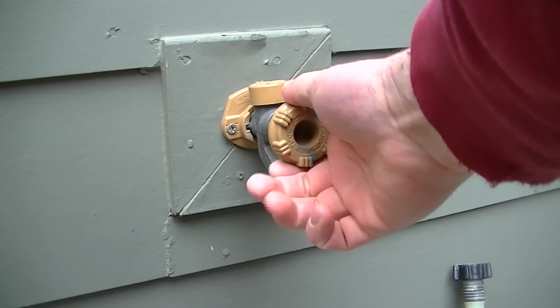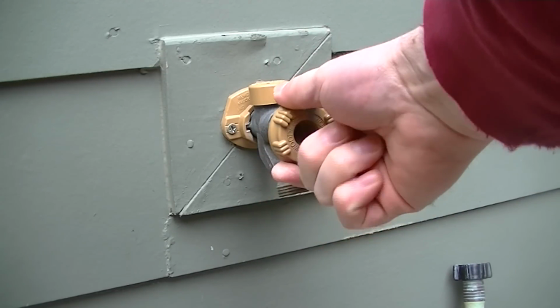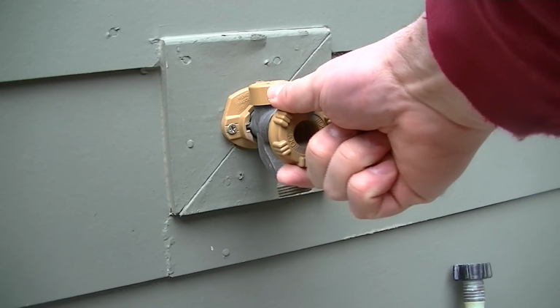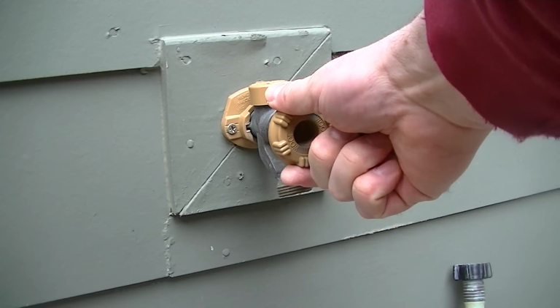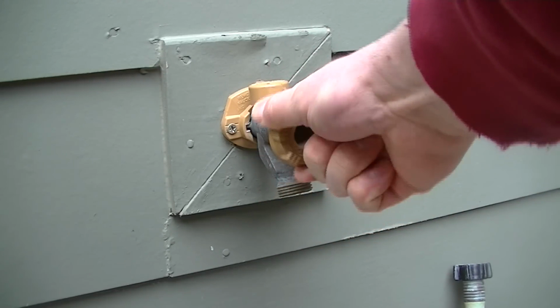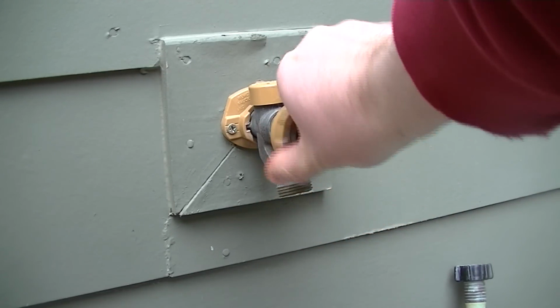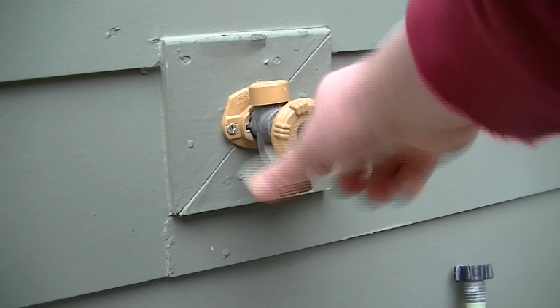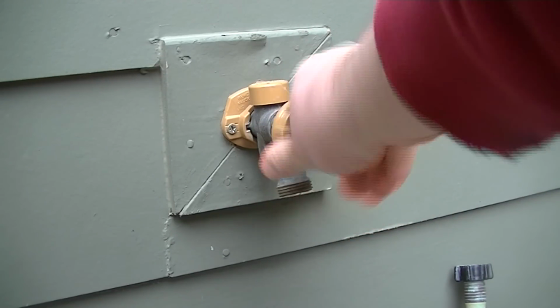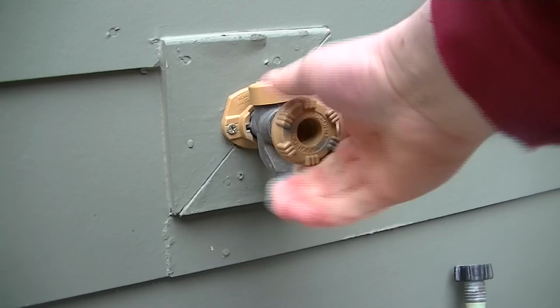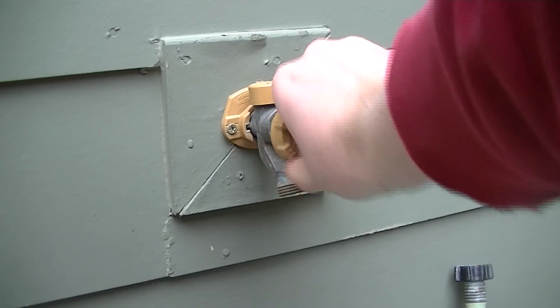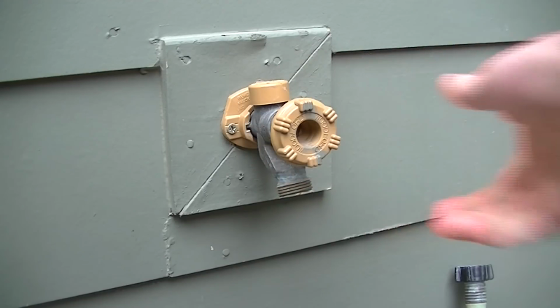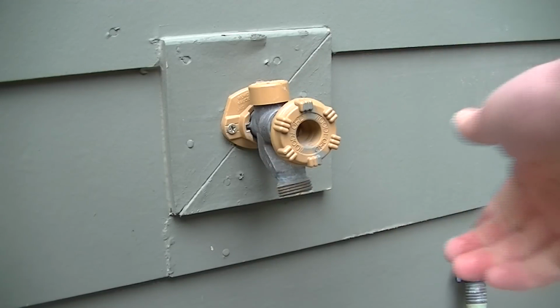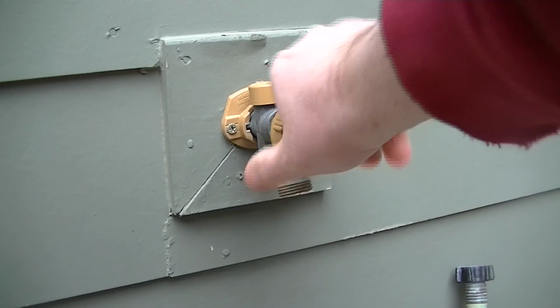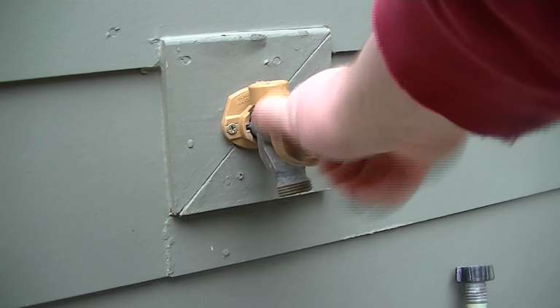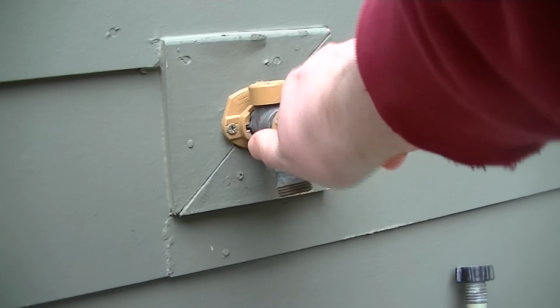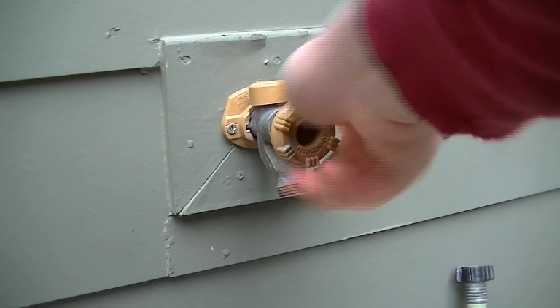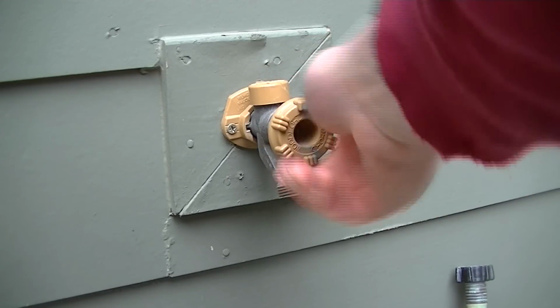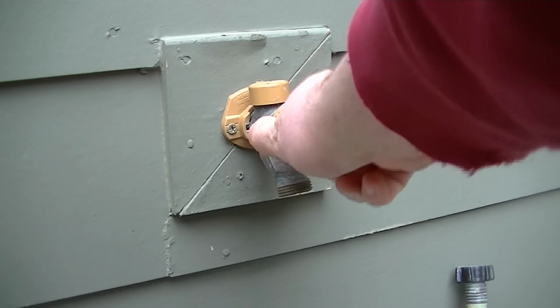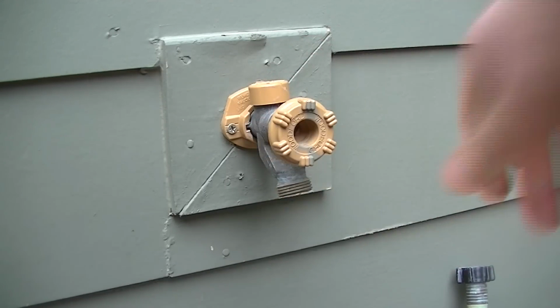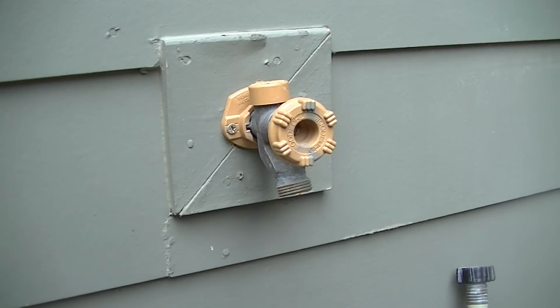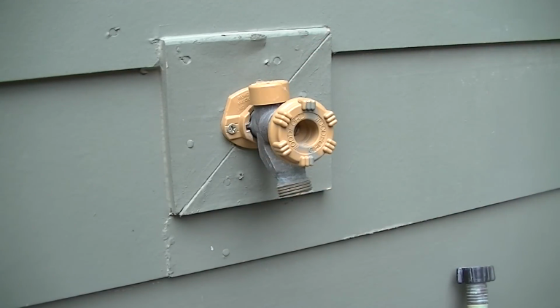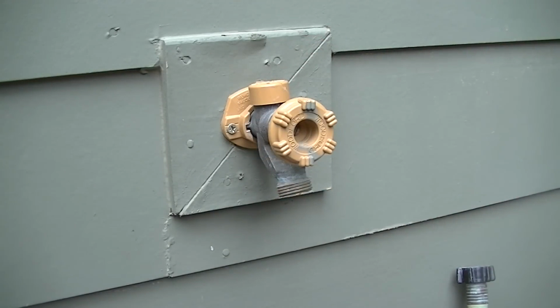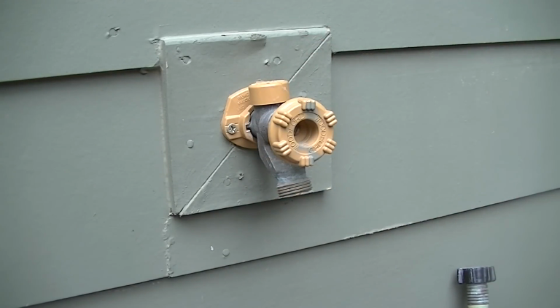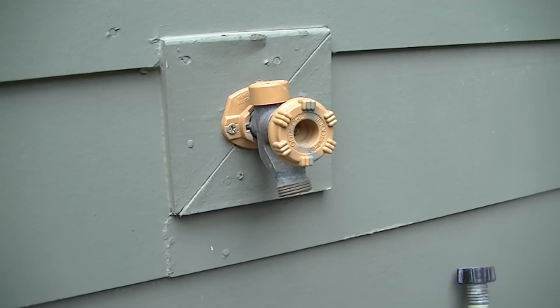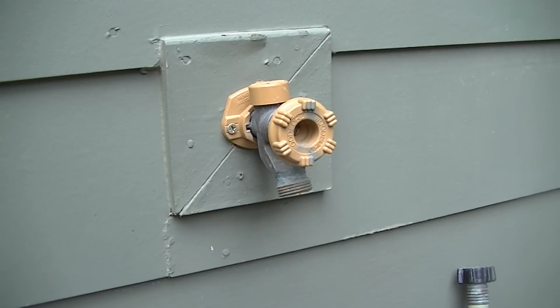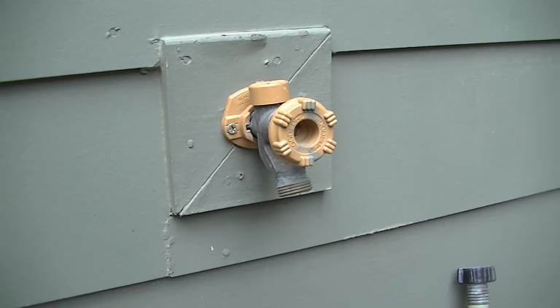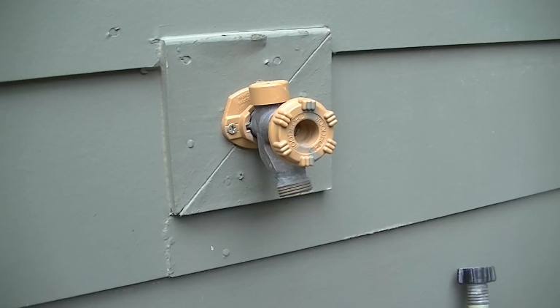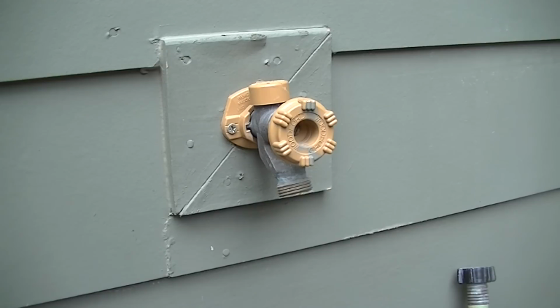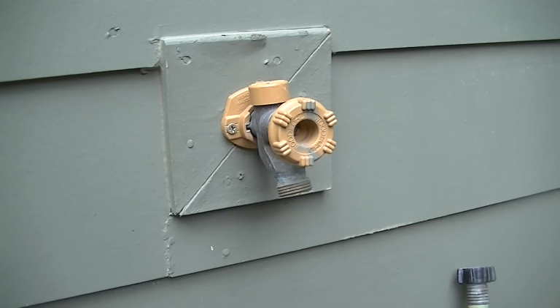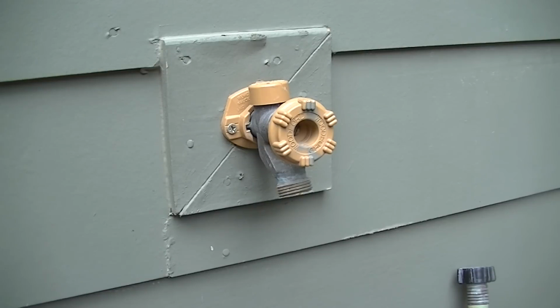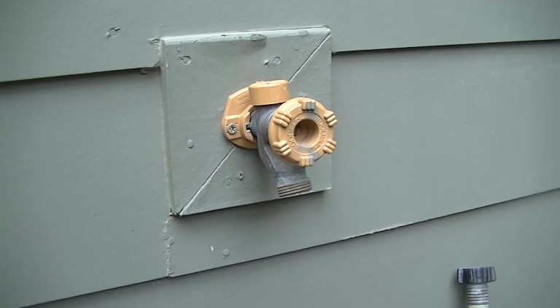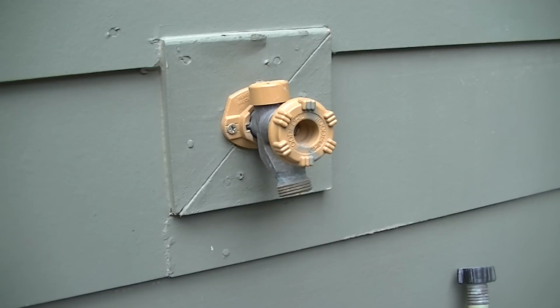Also, if you have a shut-off valve like this one does inside the home, you want to turn that off. You want to do this typically before the first freeze of the winter.